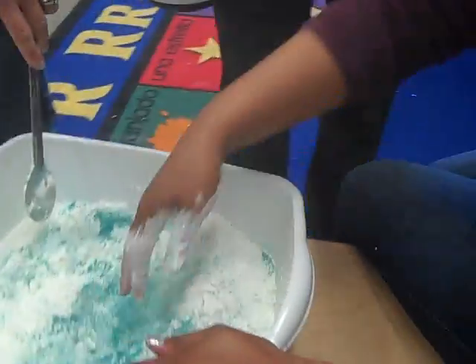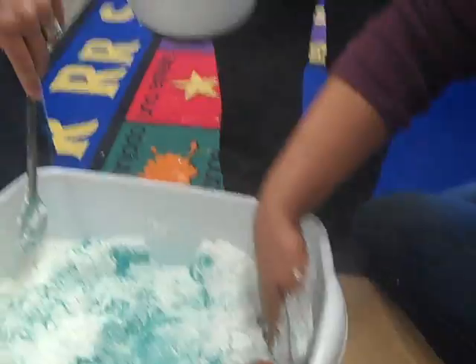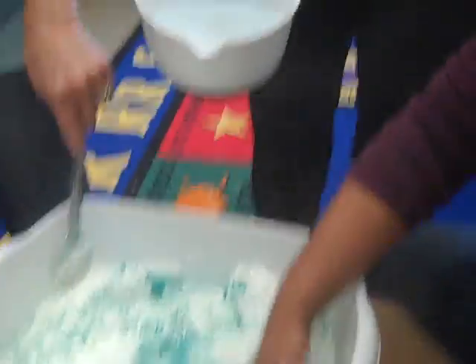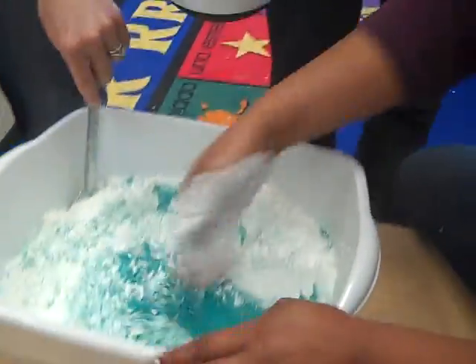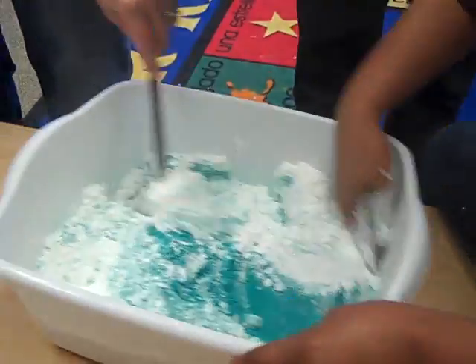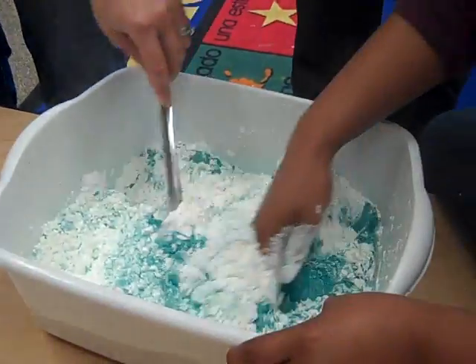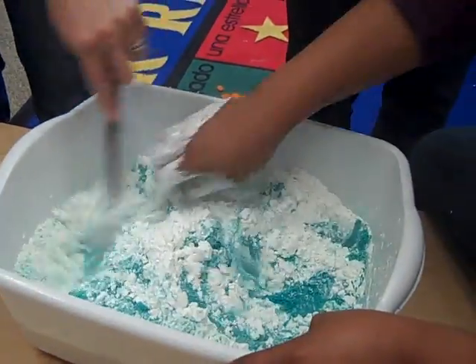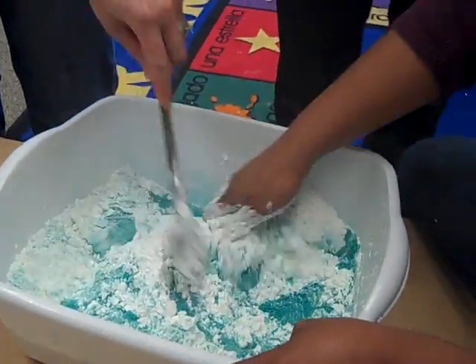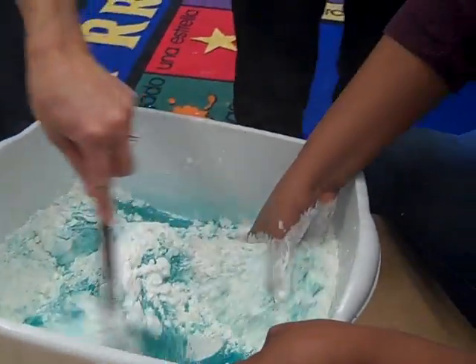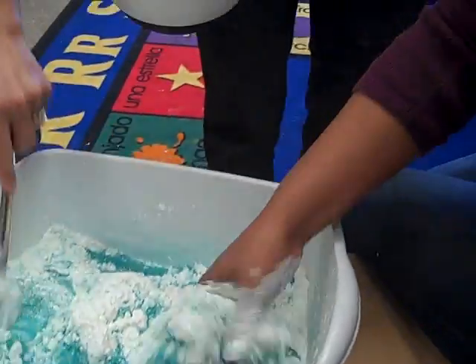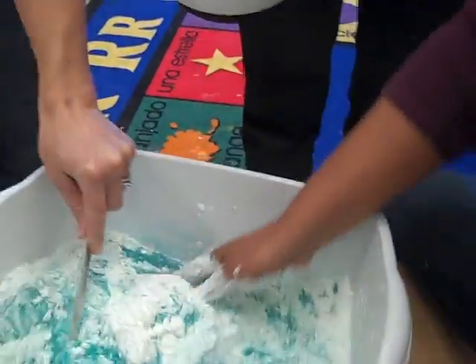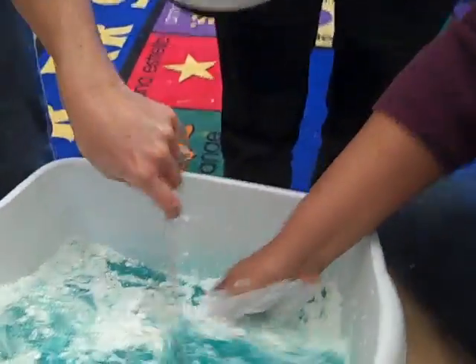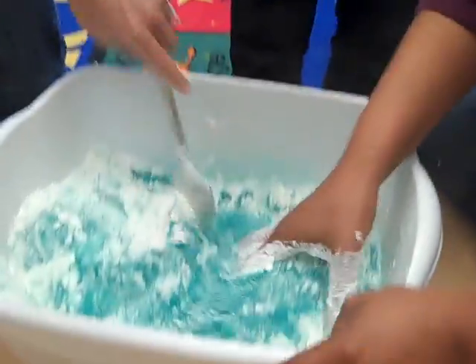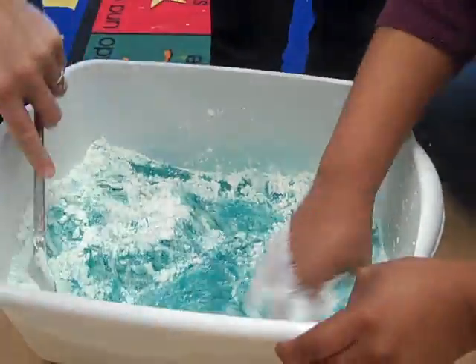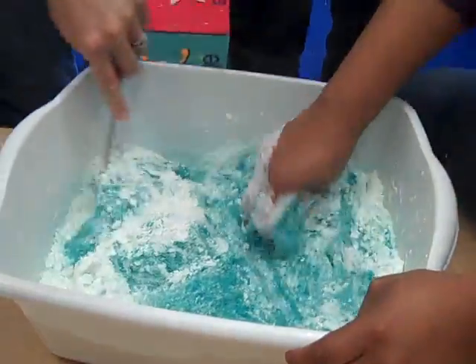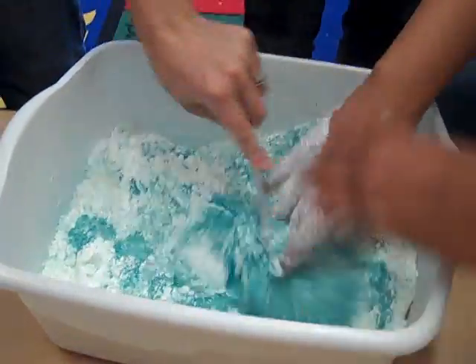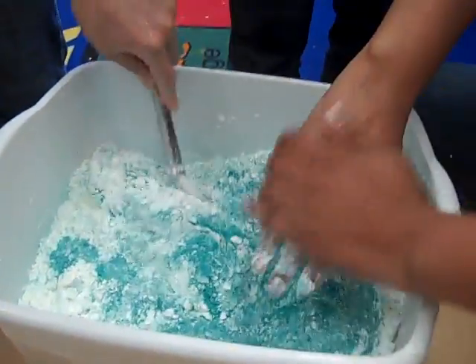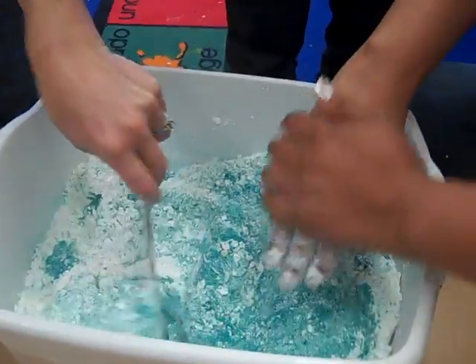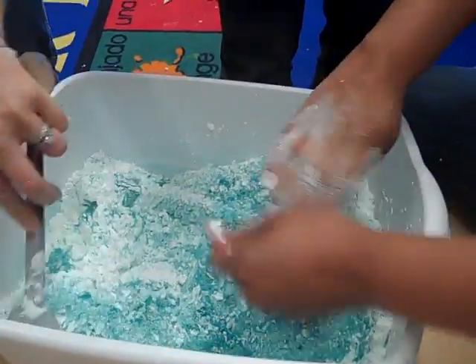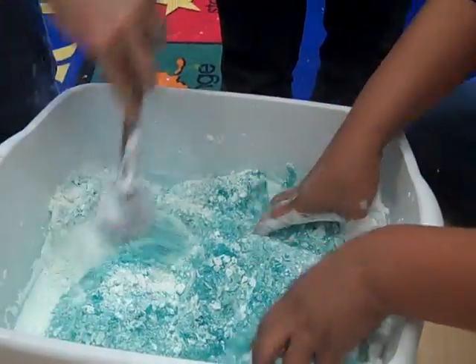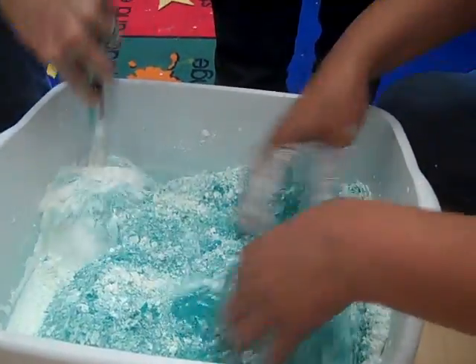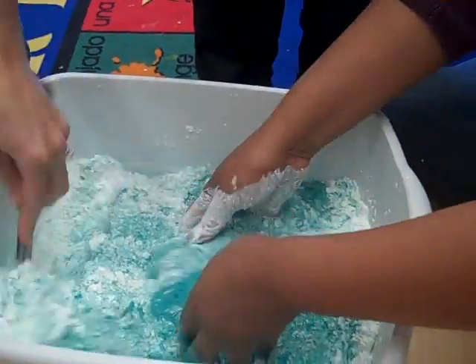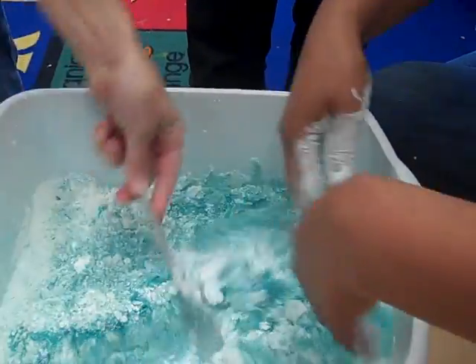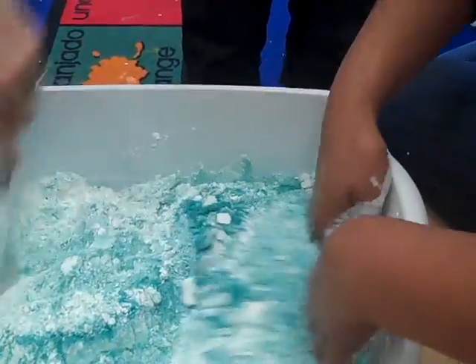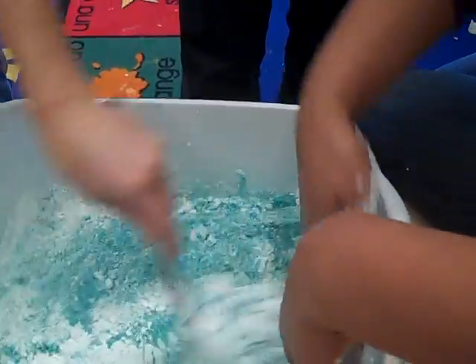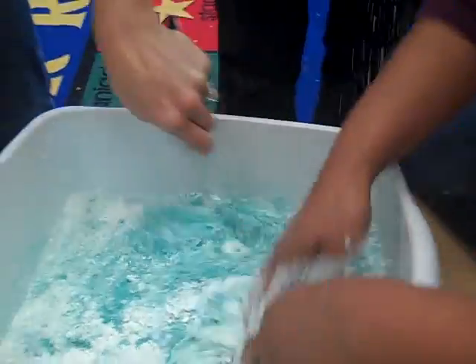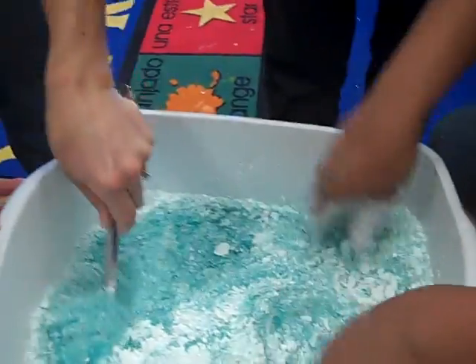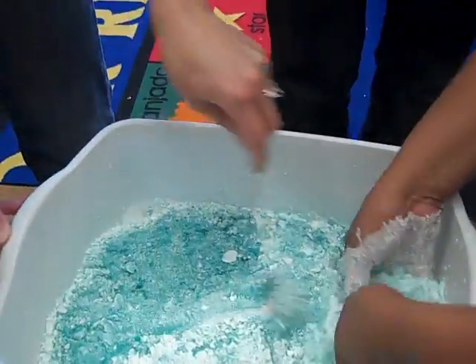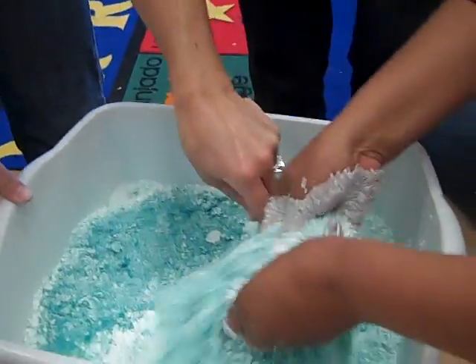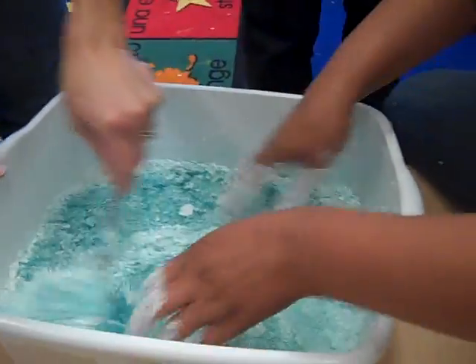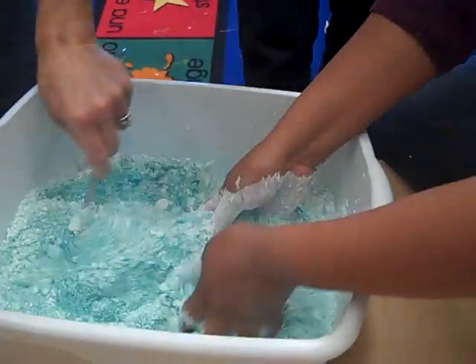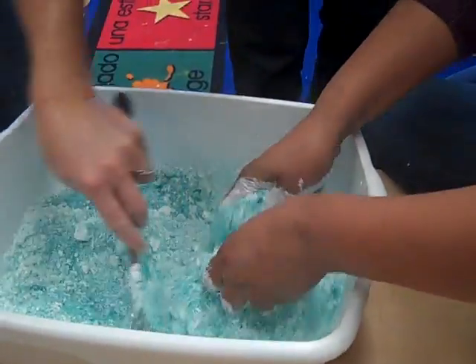We got the recipe from where? Look at the paper. Fairy dust. Oh yeah, fairy dust and things. Fairy Dust Teaching — Fairy Dust Teaching dot com. This is where the magic begins.